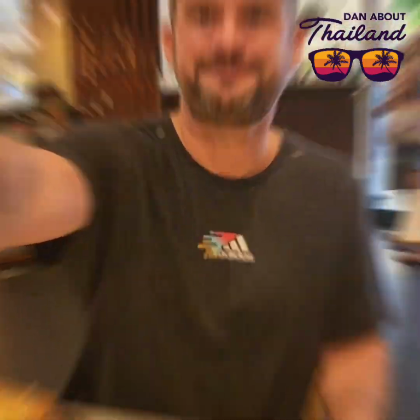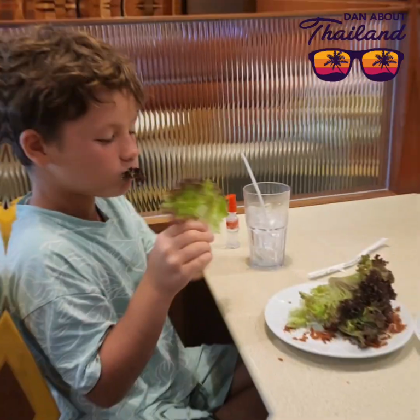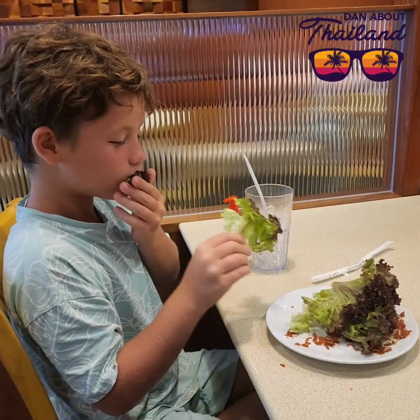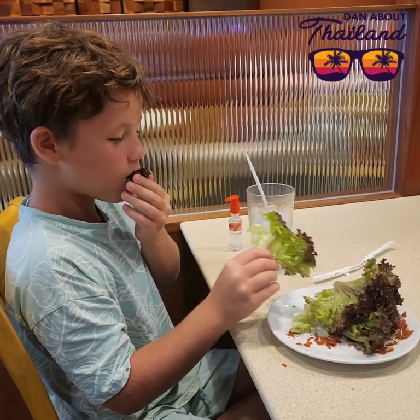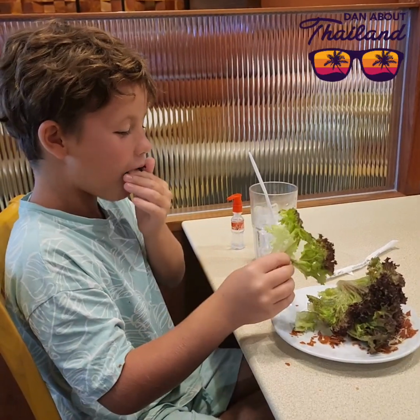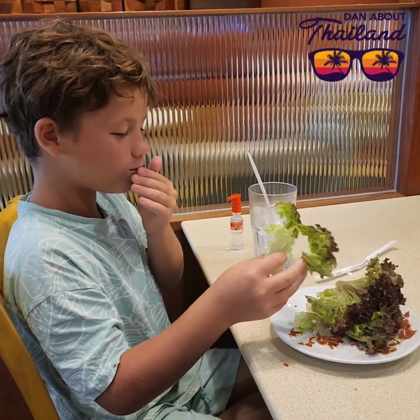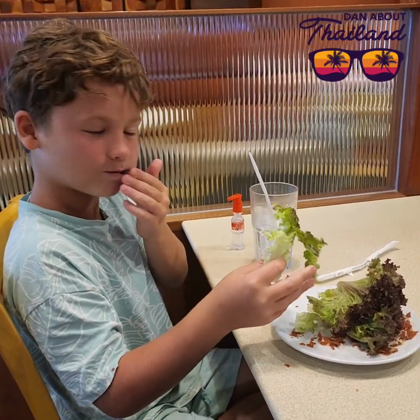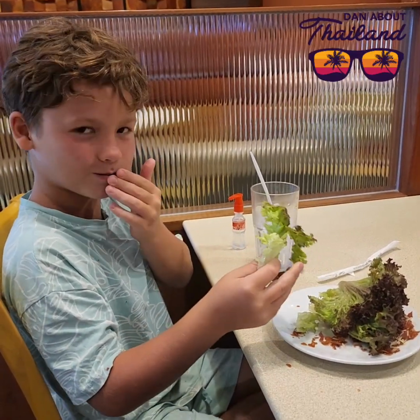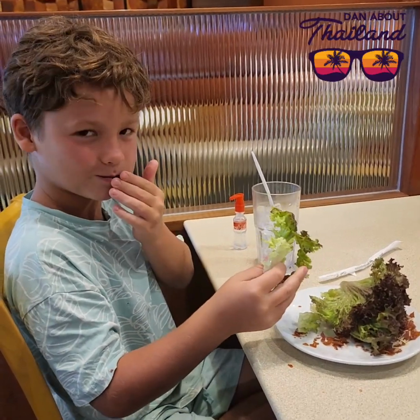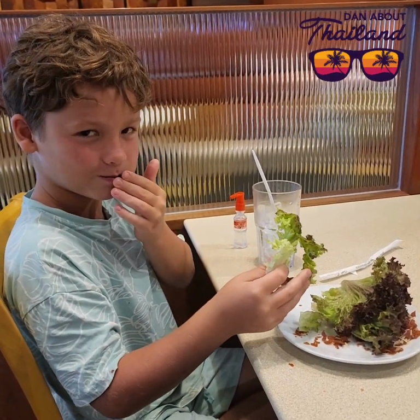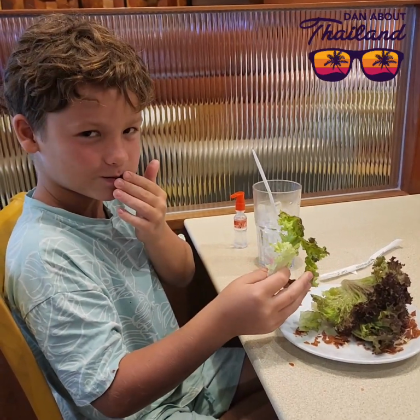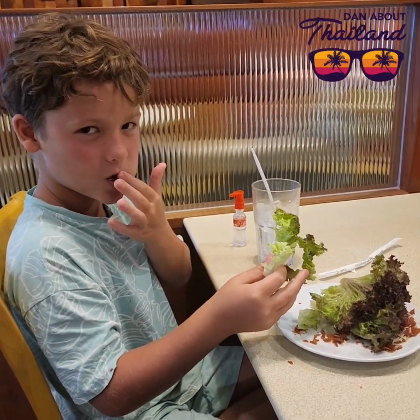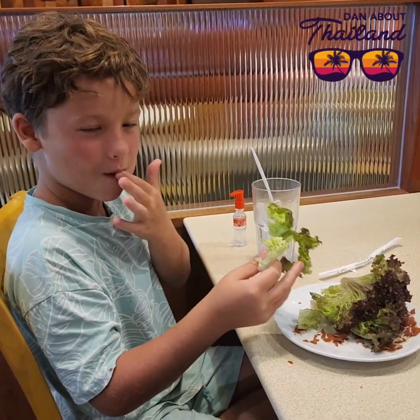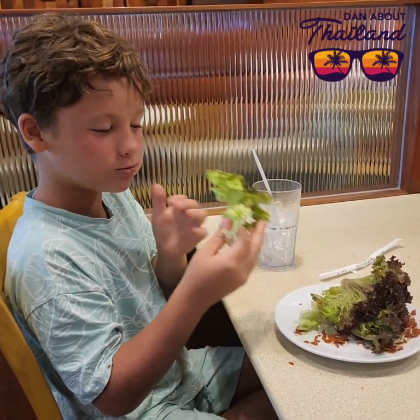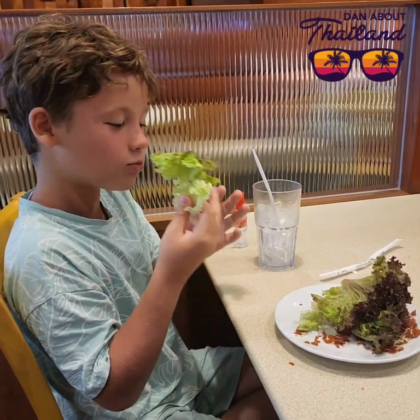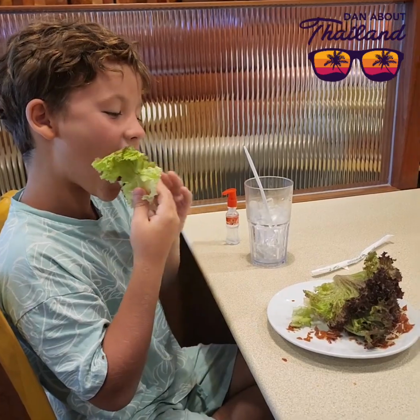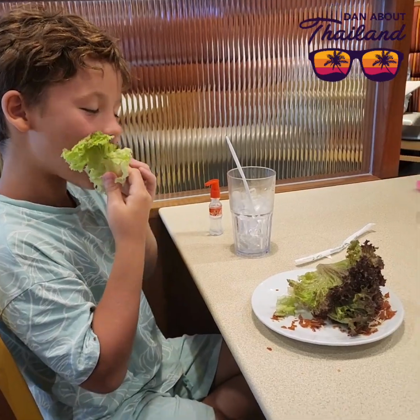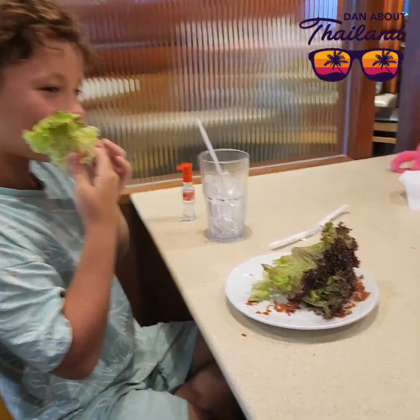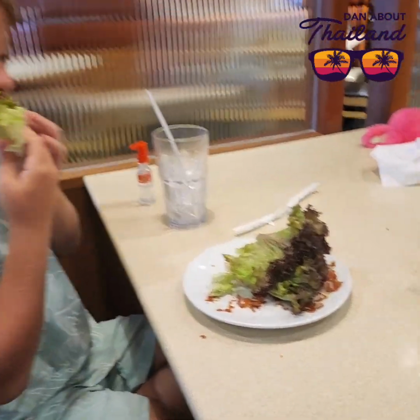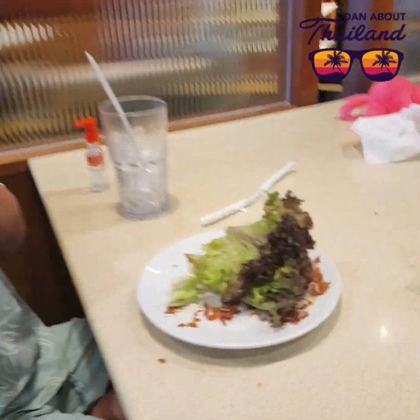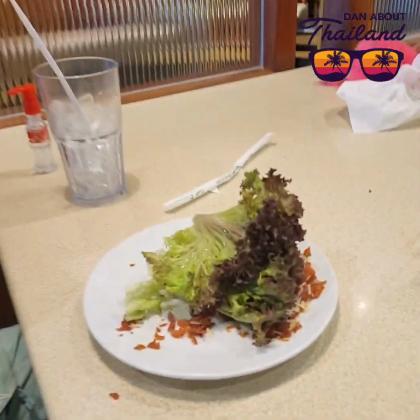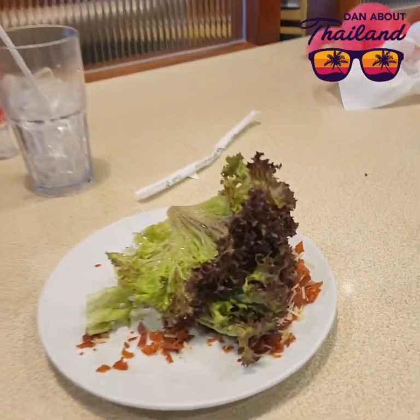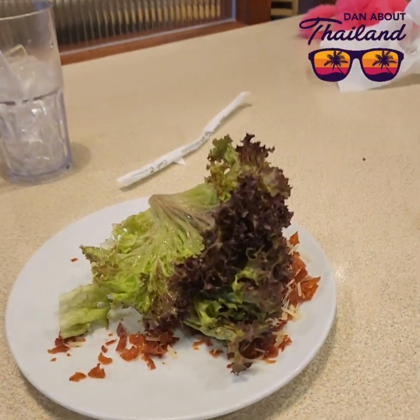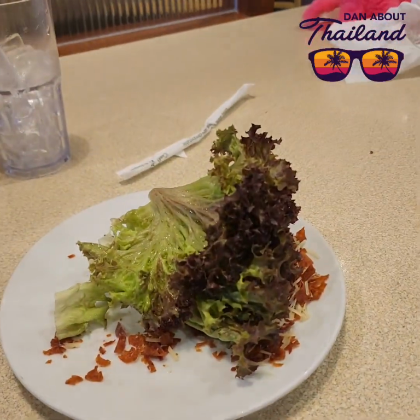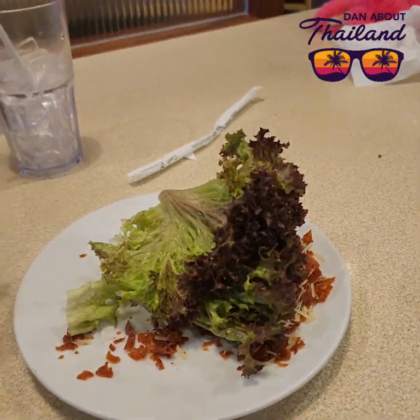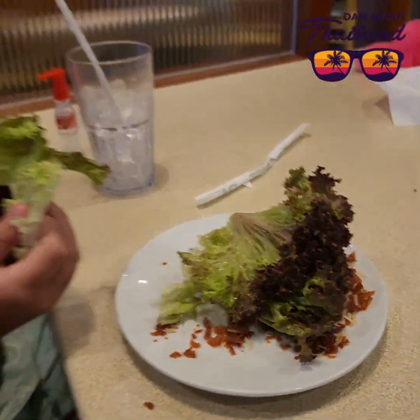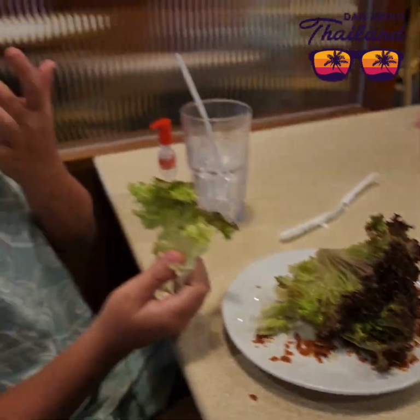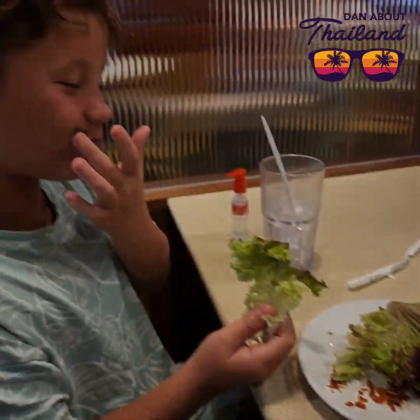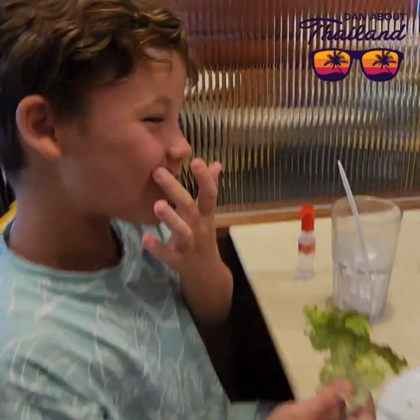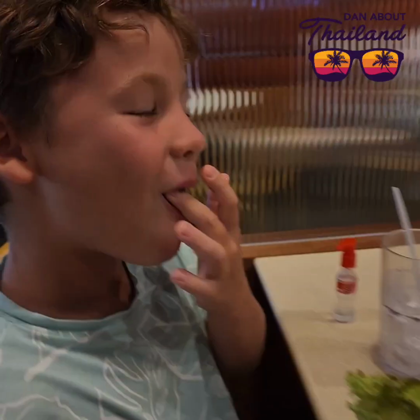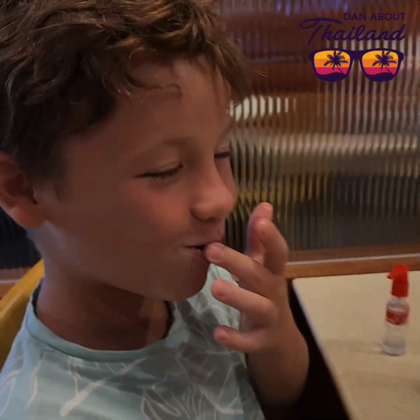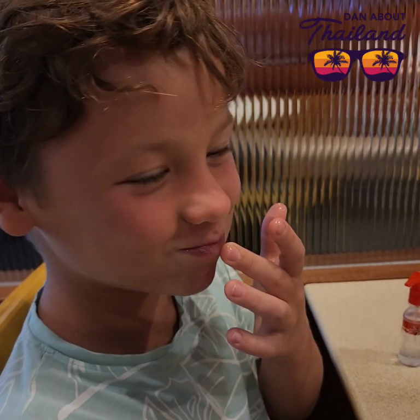Frank the rabbit! There's so much good food up there — why have you just picked a lettuce? A lettuce and bacon bits.